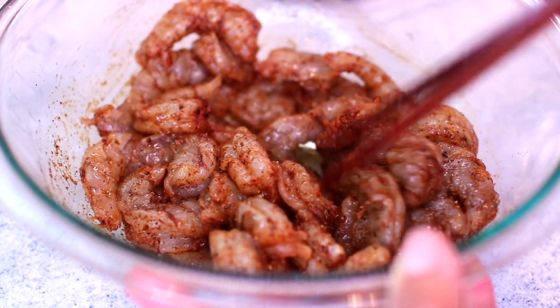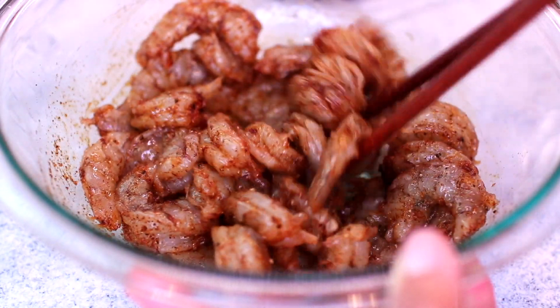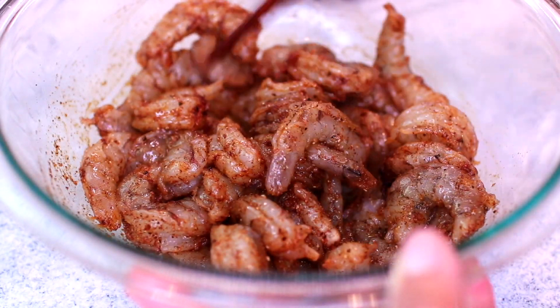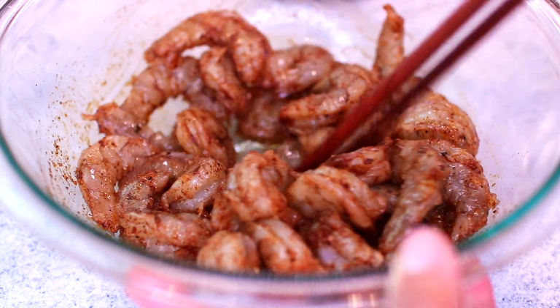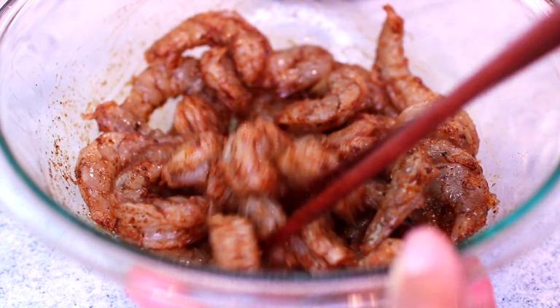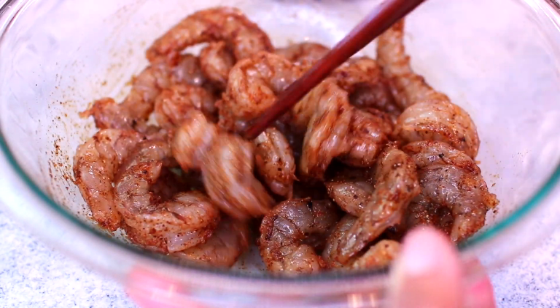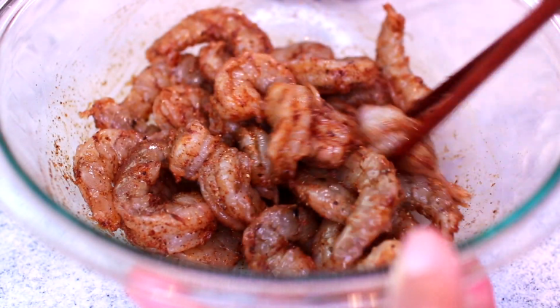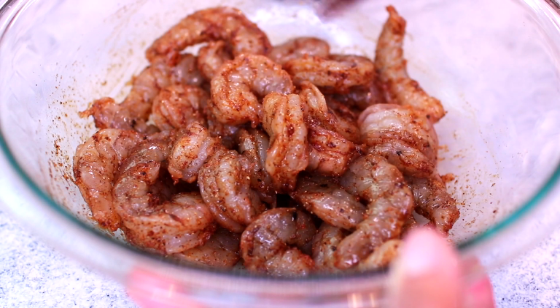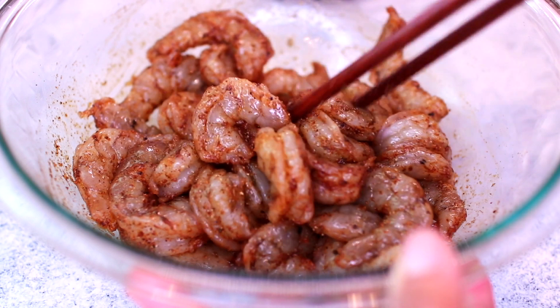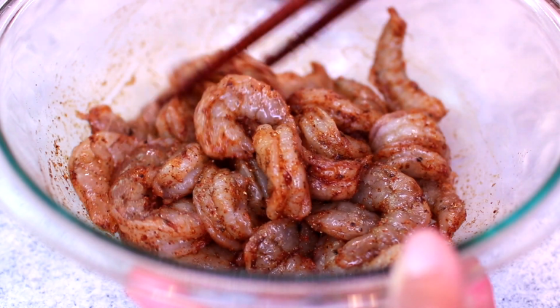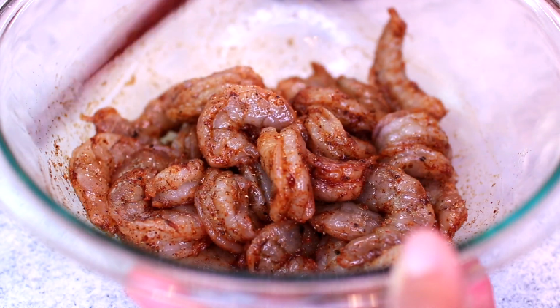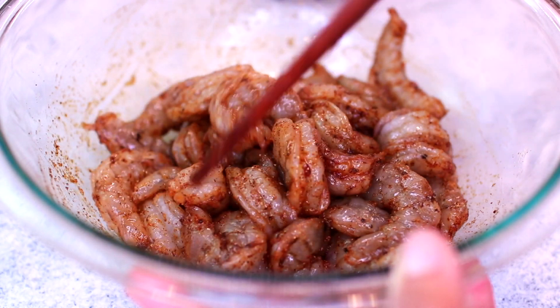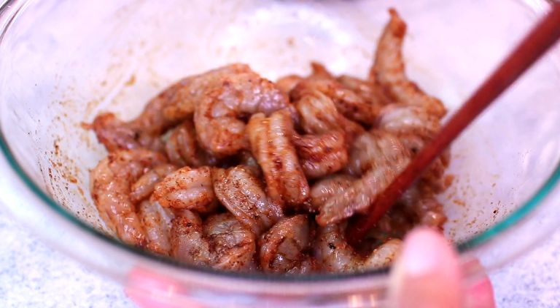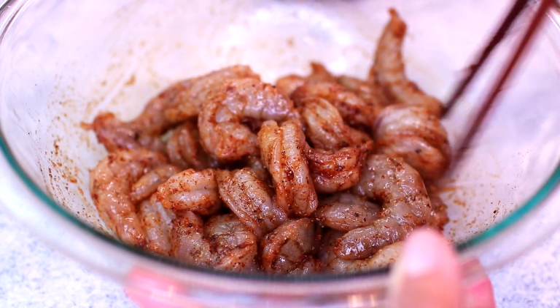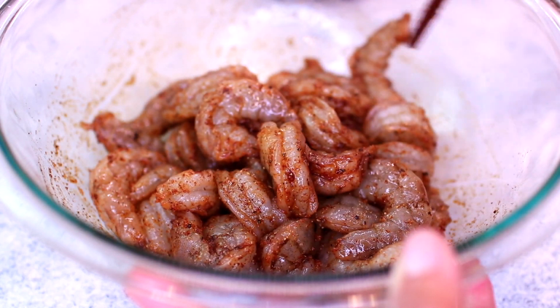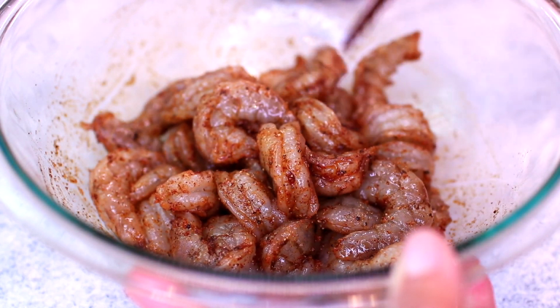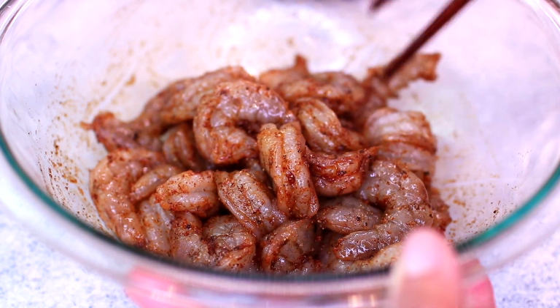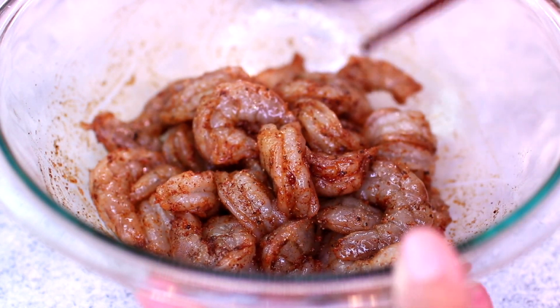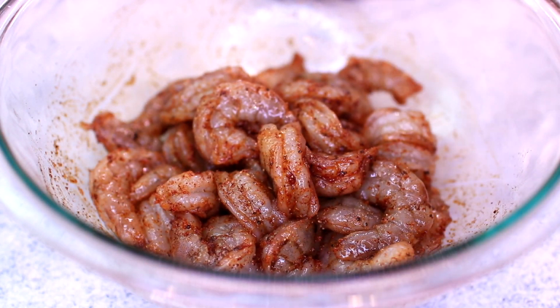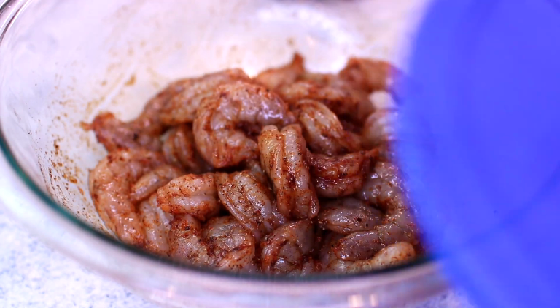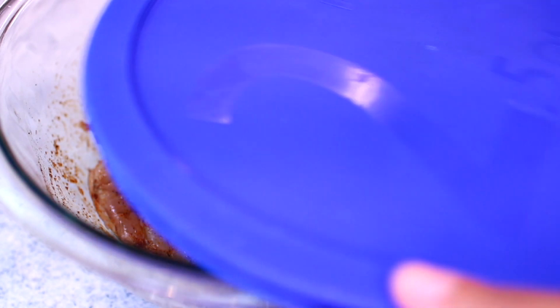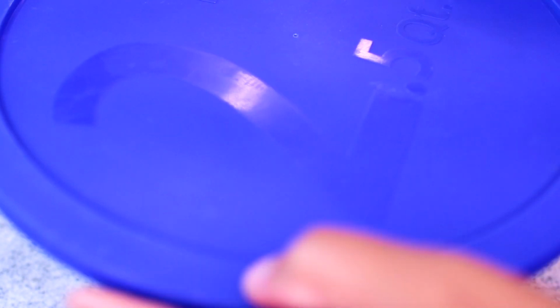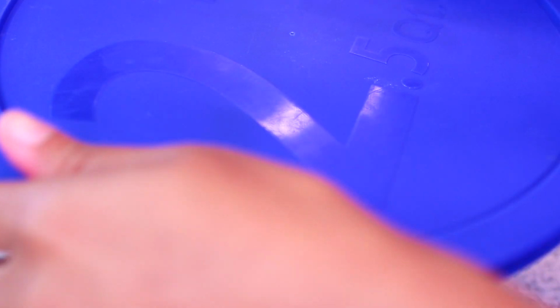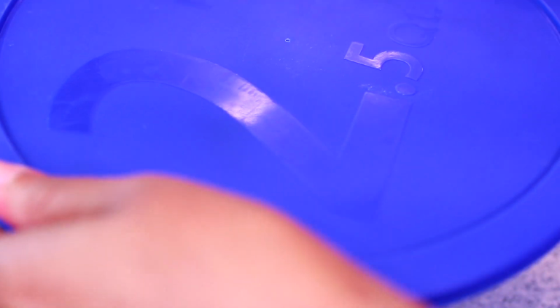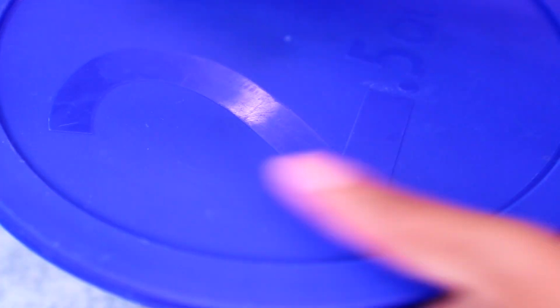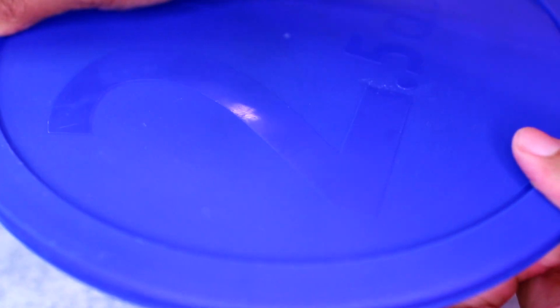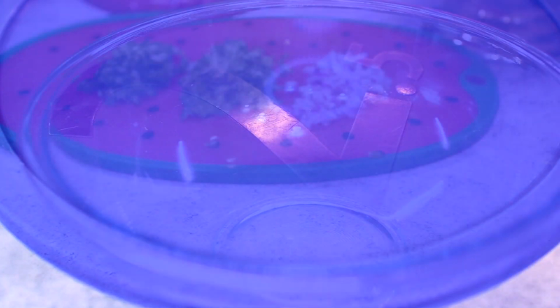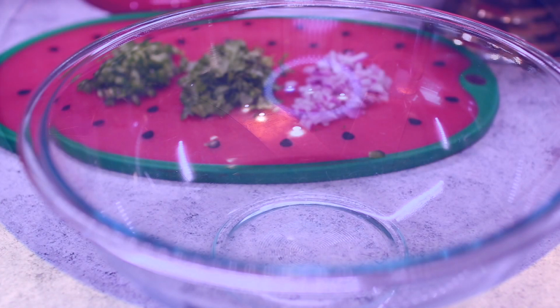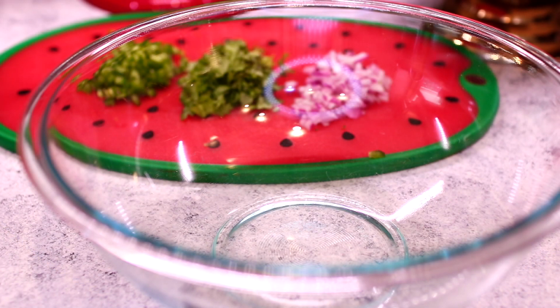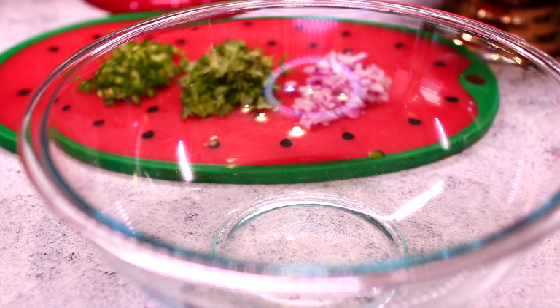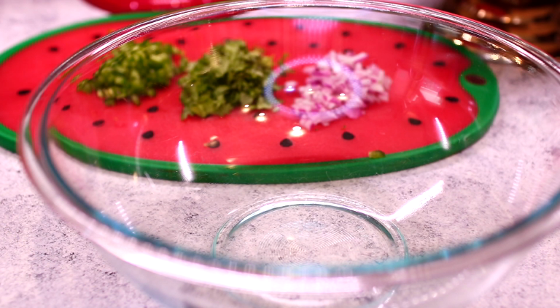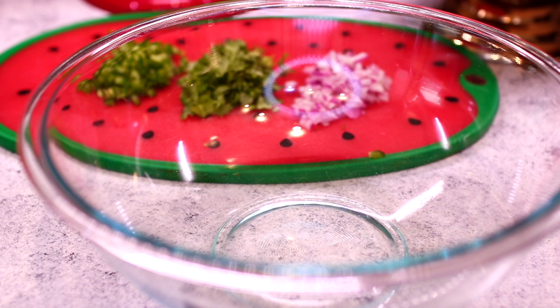Once the shrimp is very well tossed together, I'm going to place the cover over the bowl, then set the shrimp aside to soak in all the spices while I work on my other ingredients.